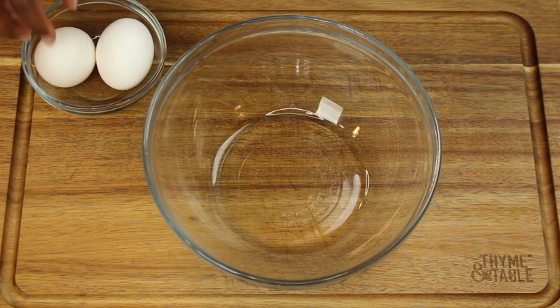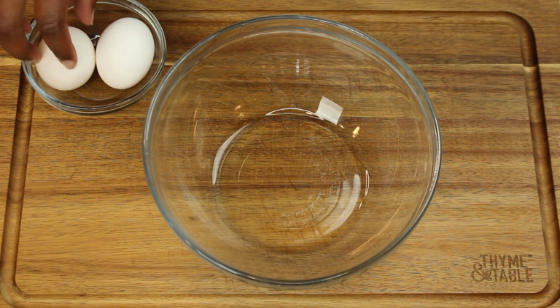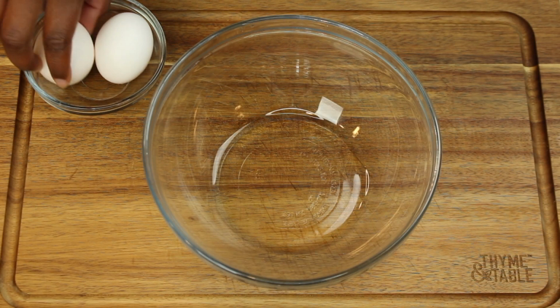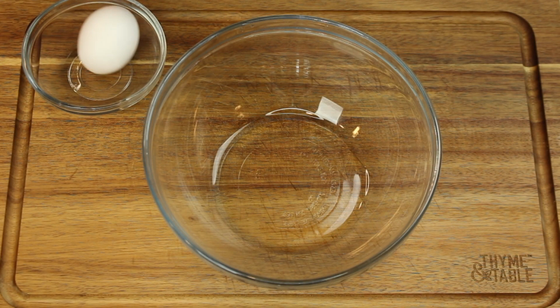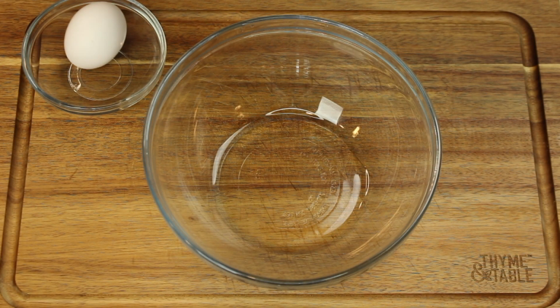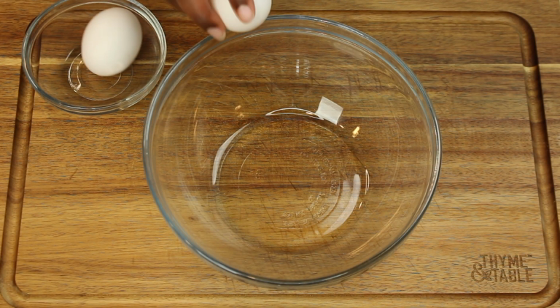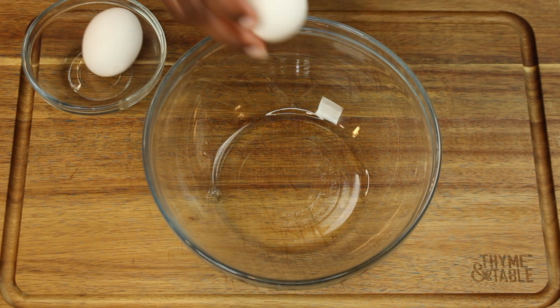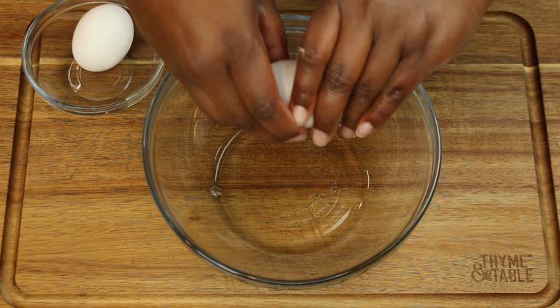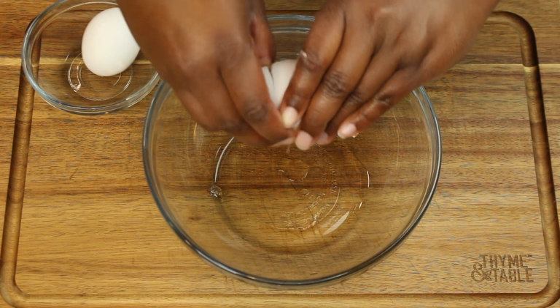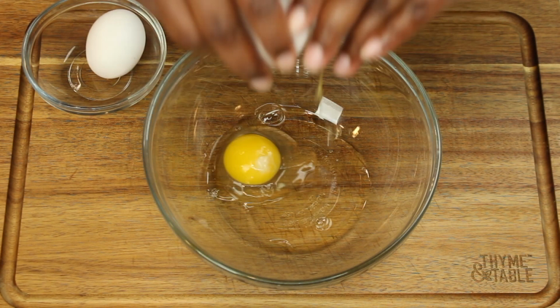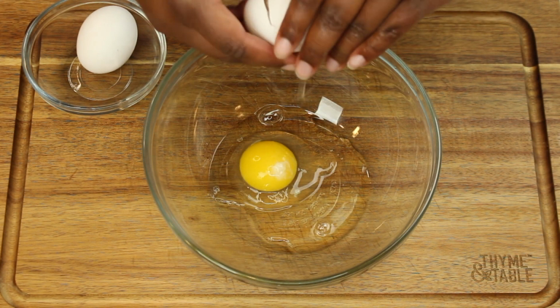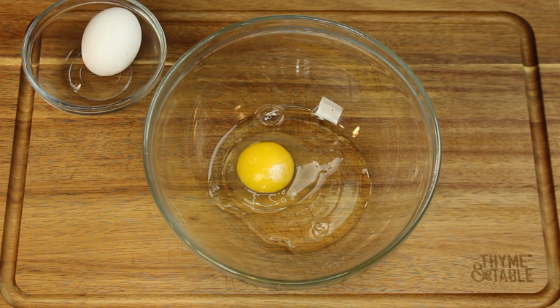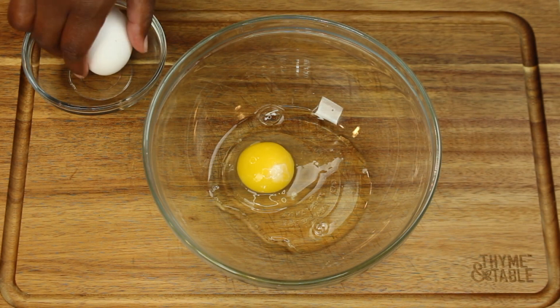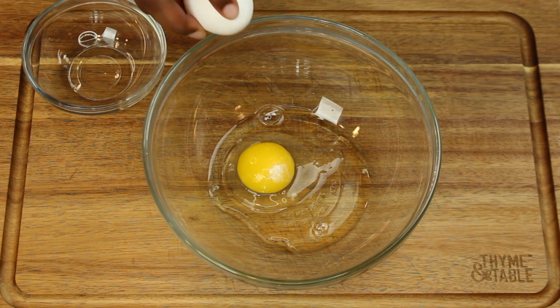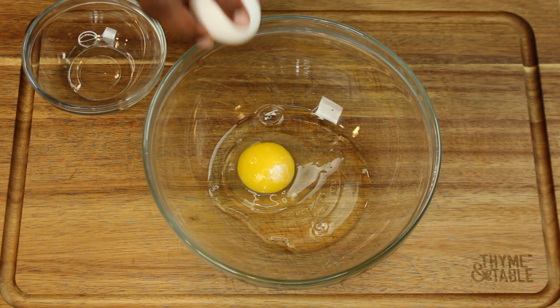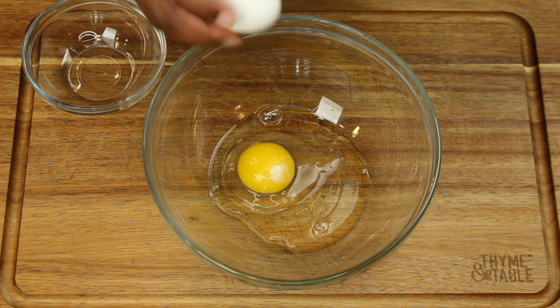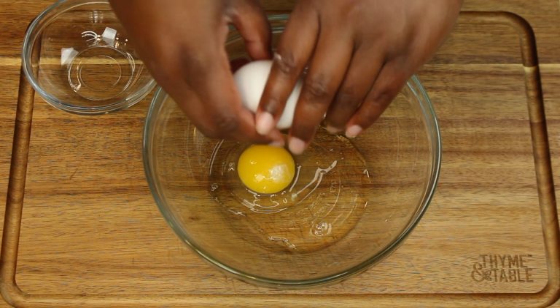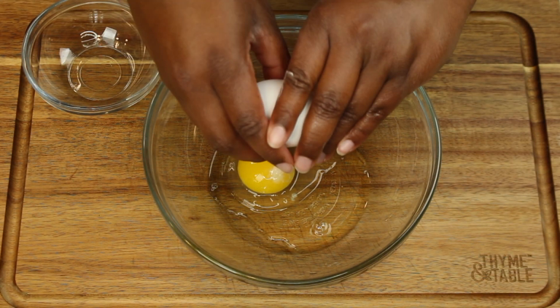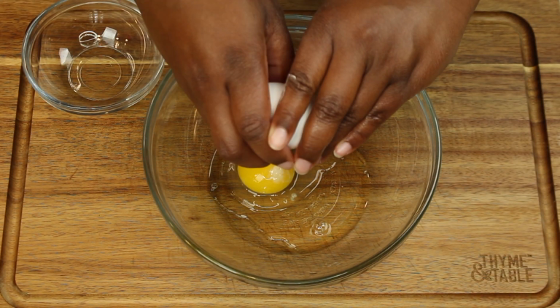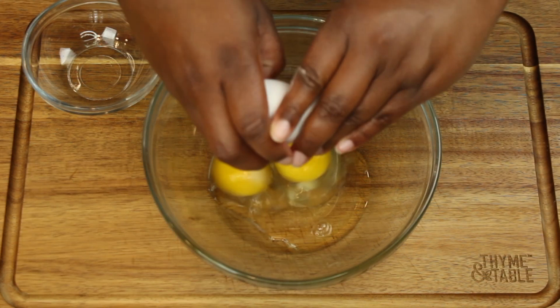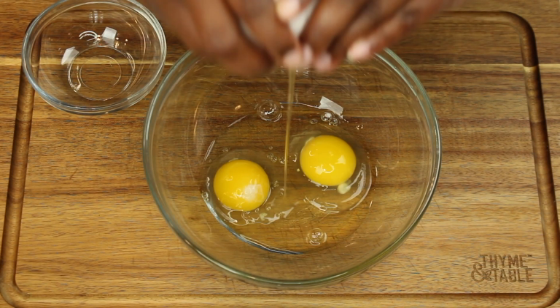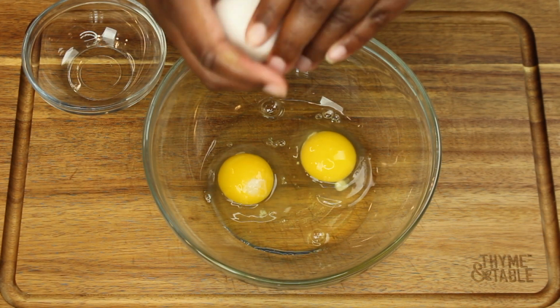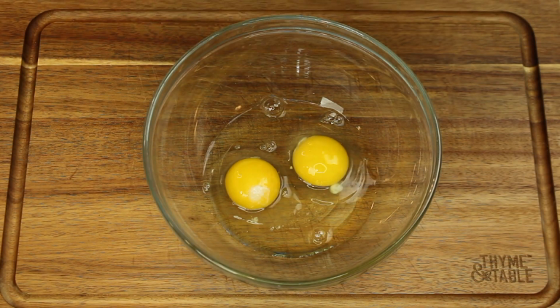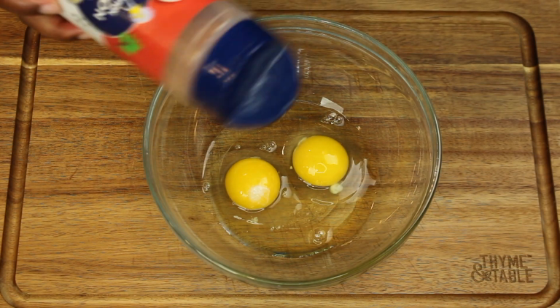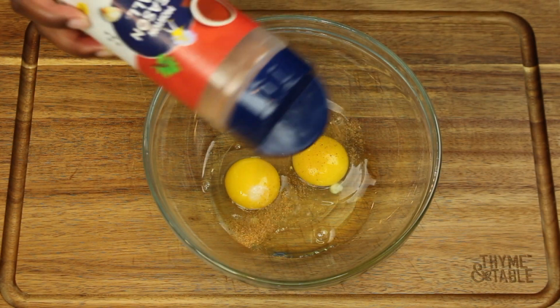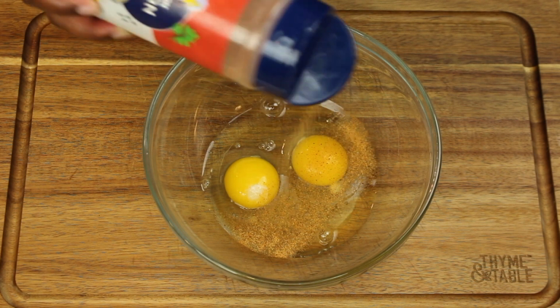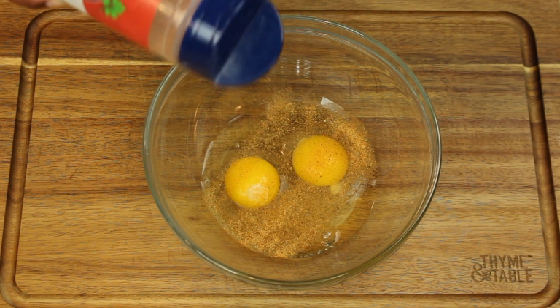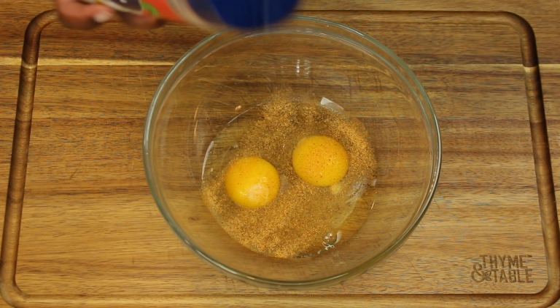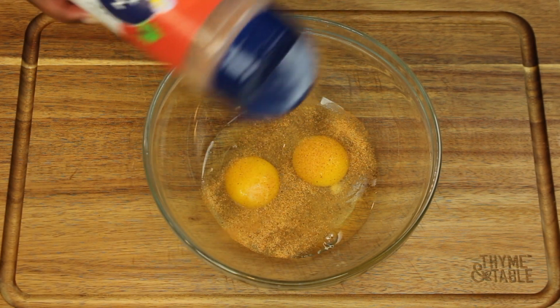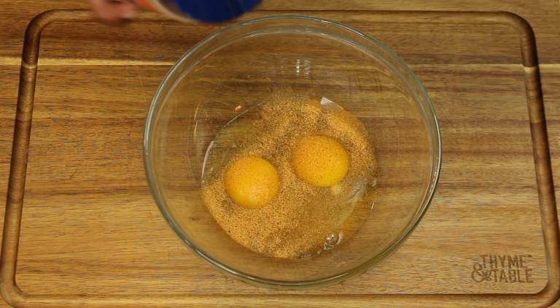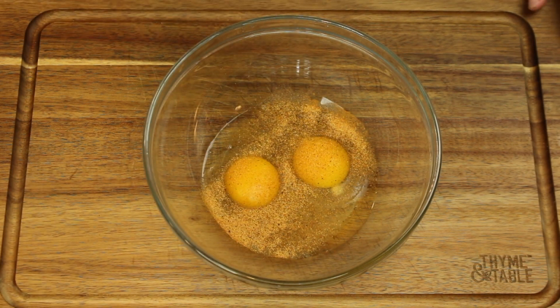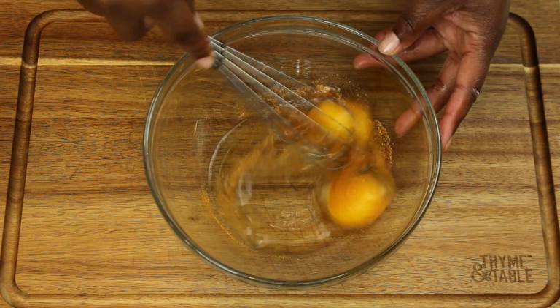Now we're going to make our wet wash. We're going to start by cracking two eggs in a bowl, then season with seasoning, mix, and place to the side.